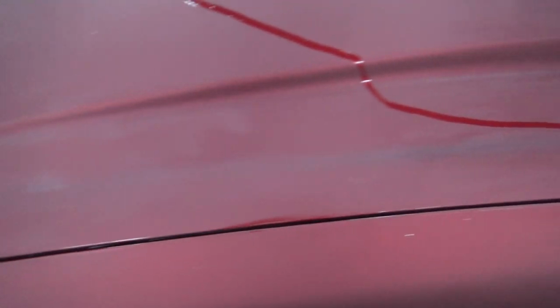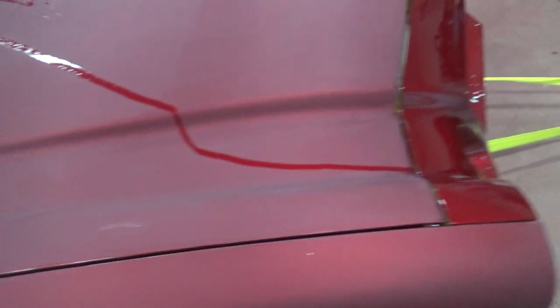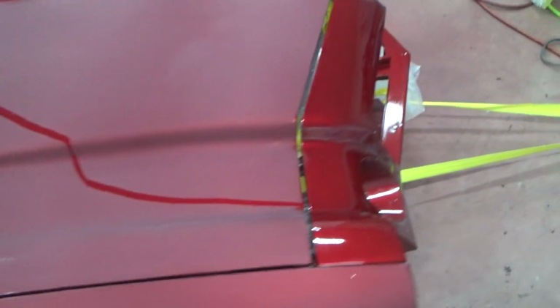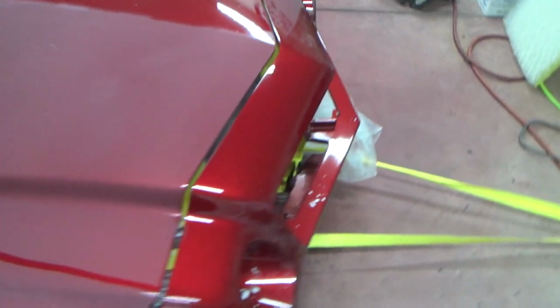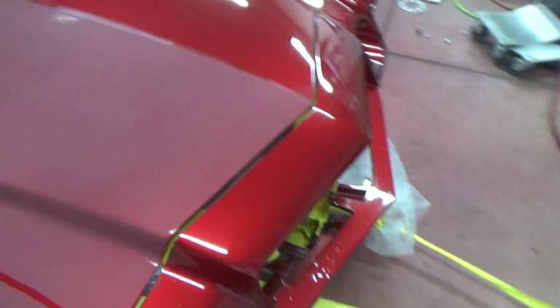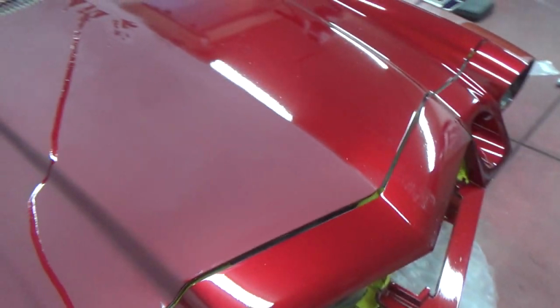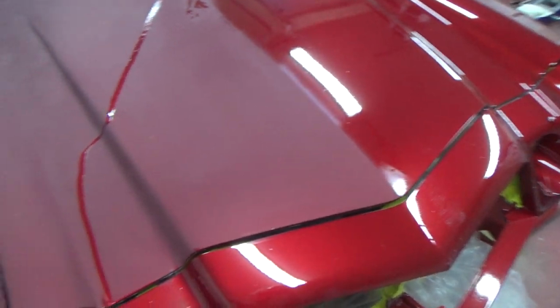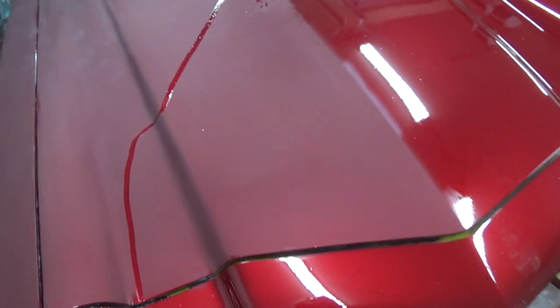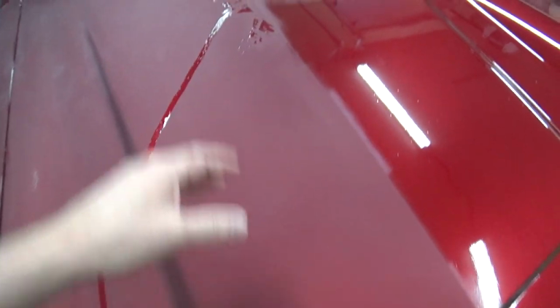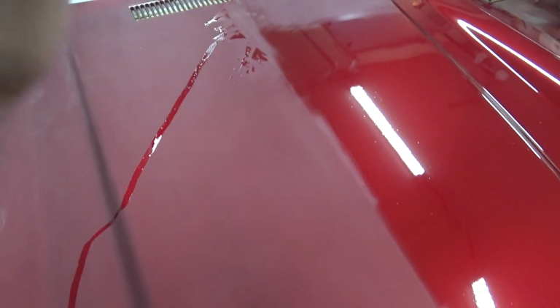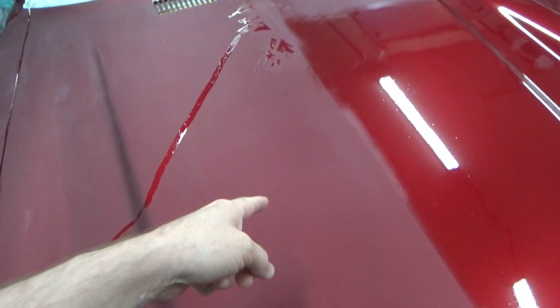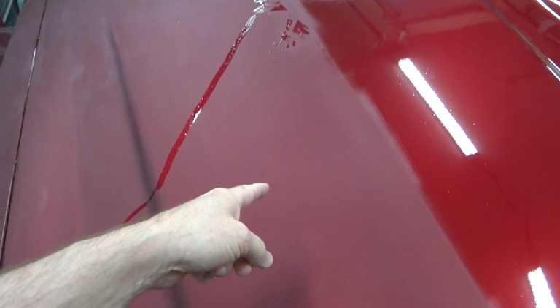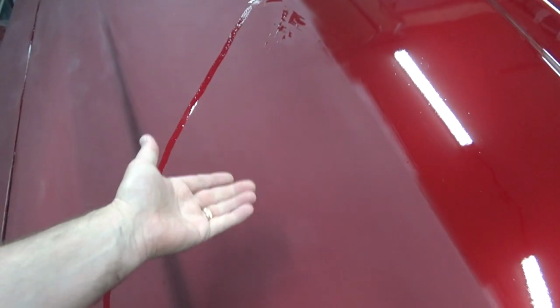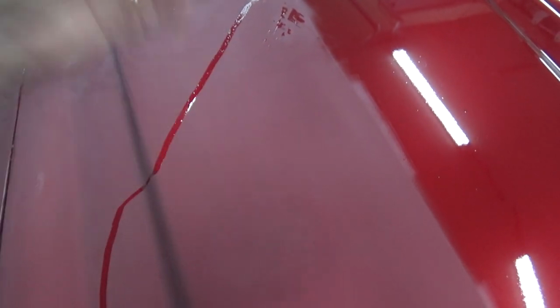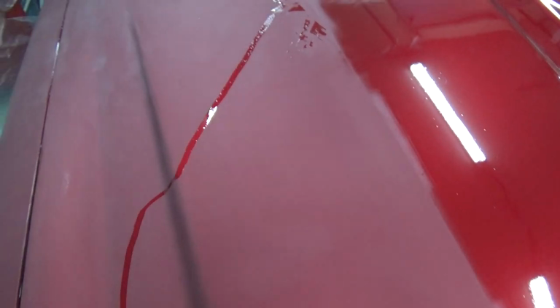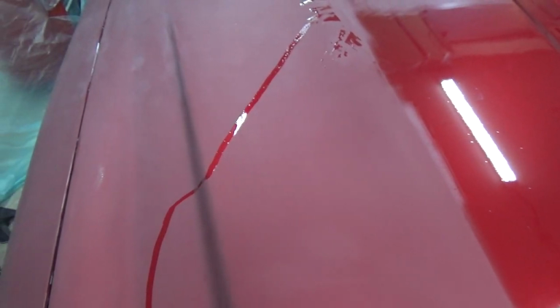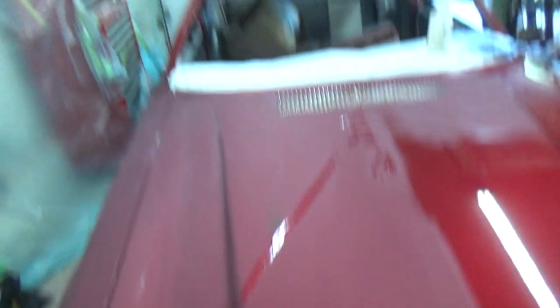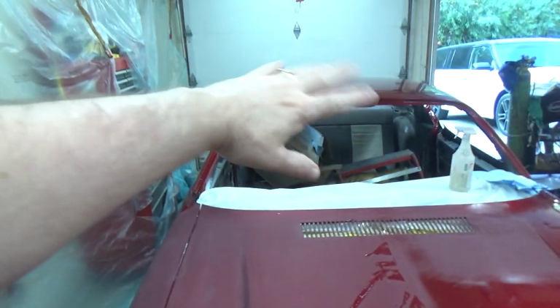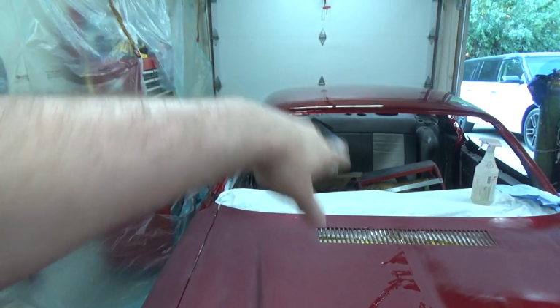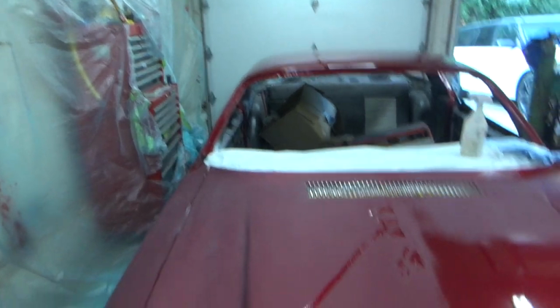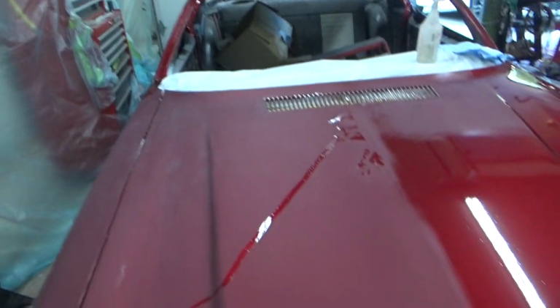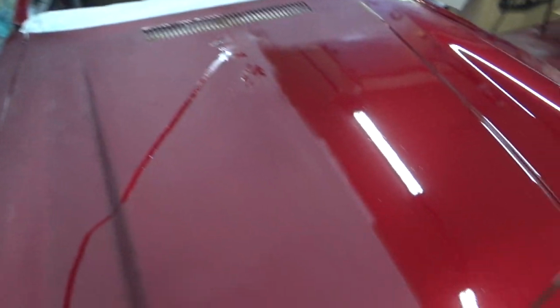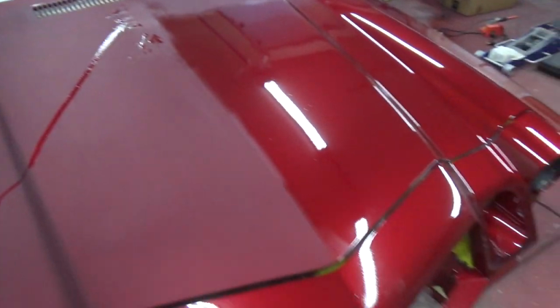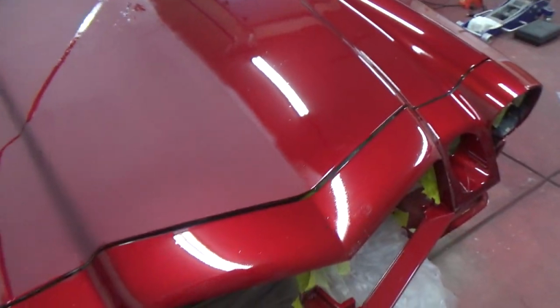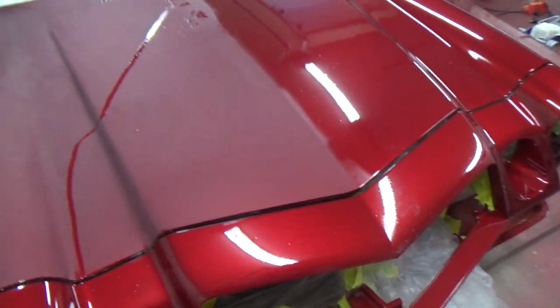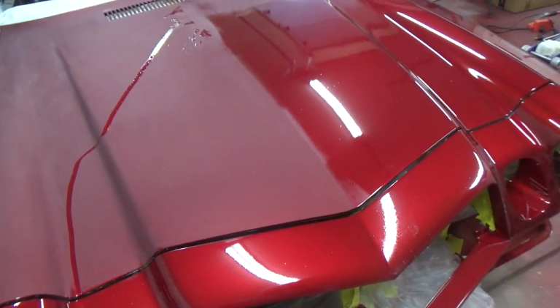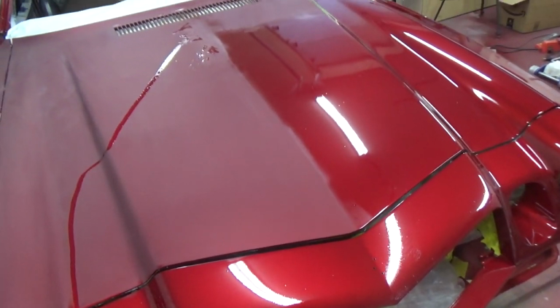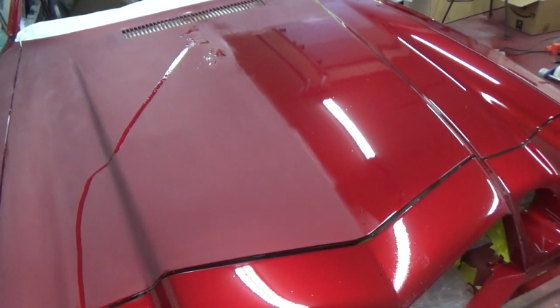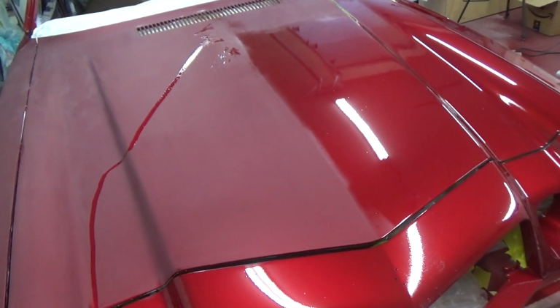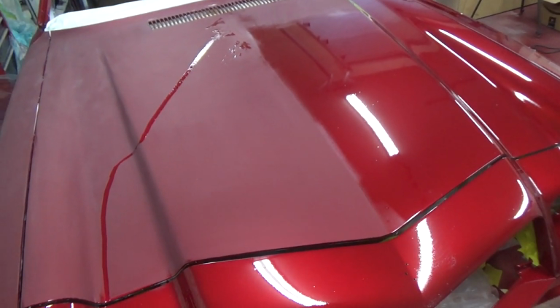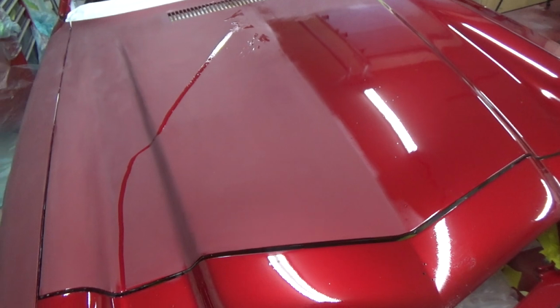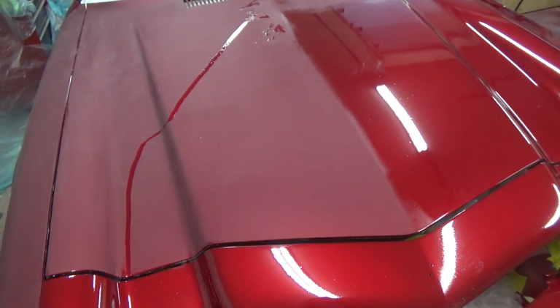I don't have any 800 wet so I have to order some. So I'm going to do this in a thousand ultimately. The rest of the car will do in 800, so I'll go a little finer rather than coarser.